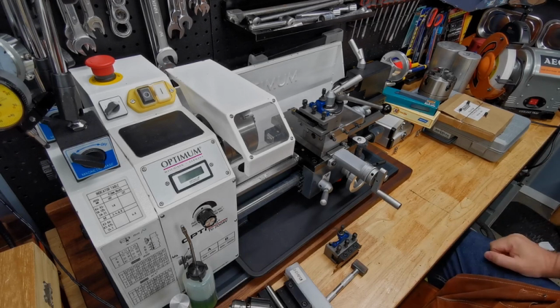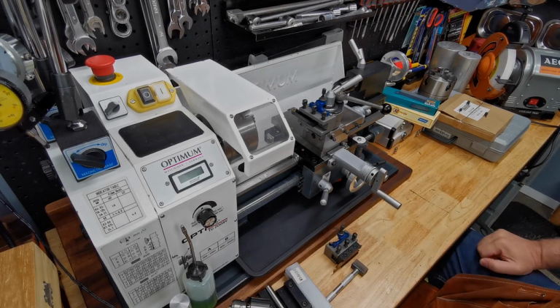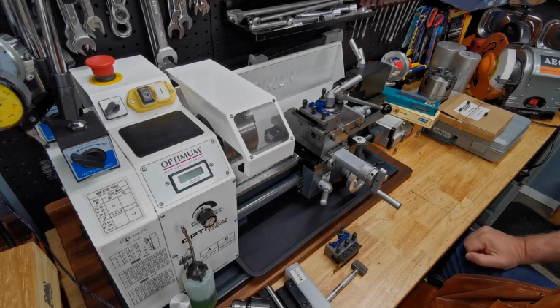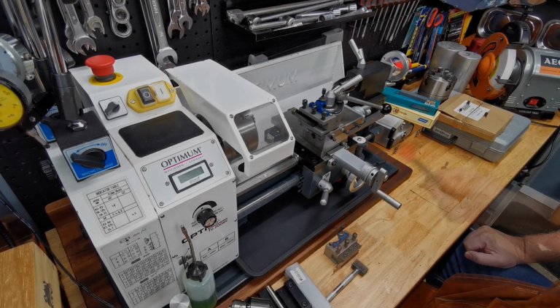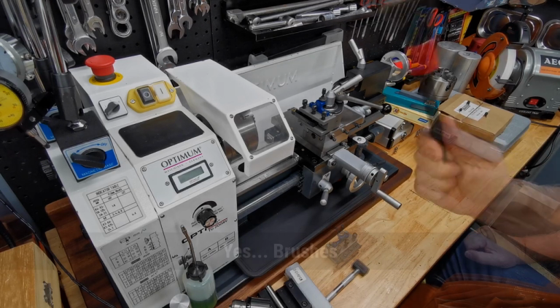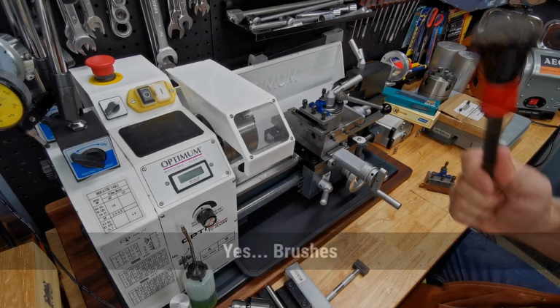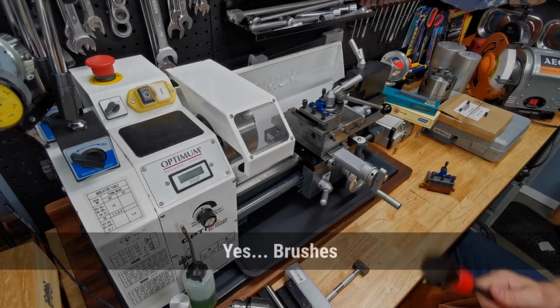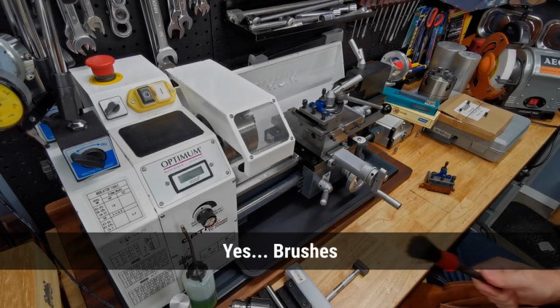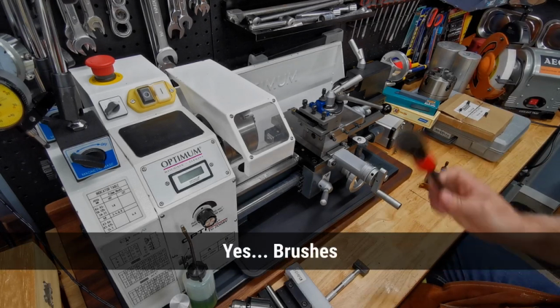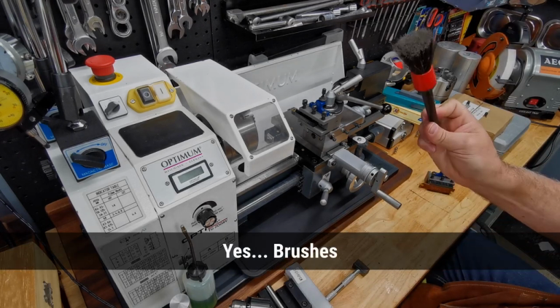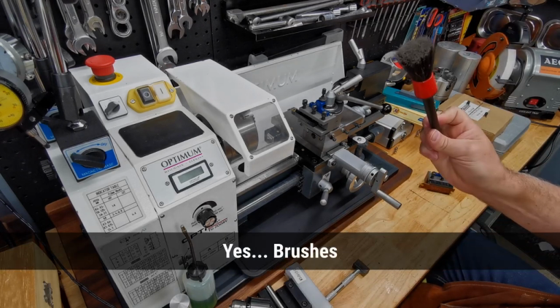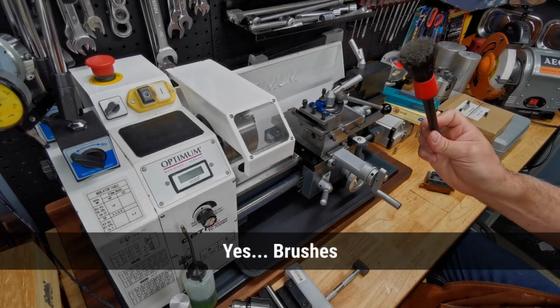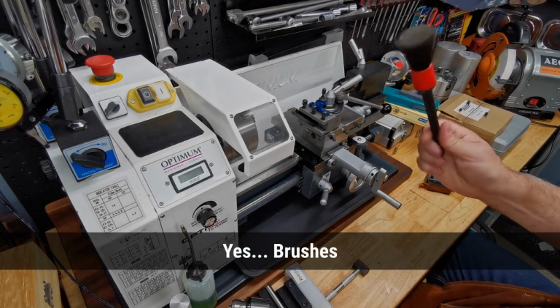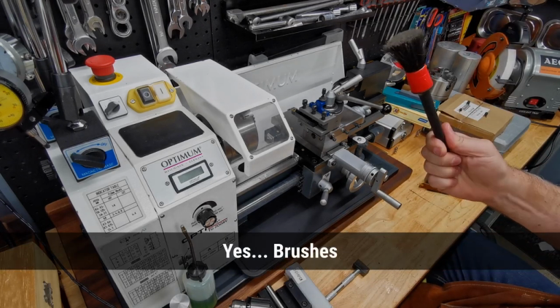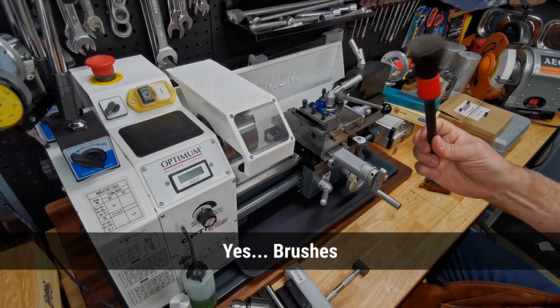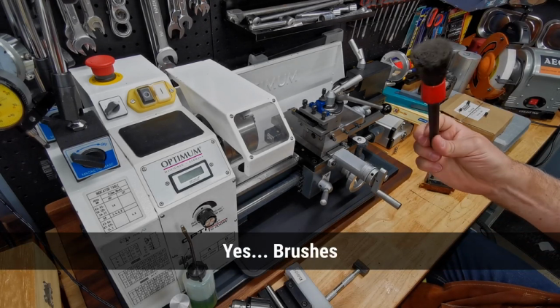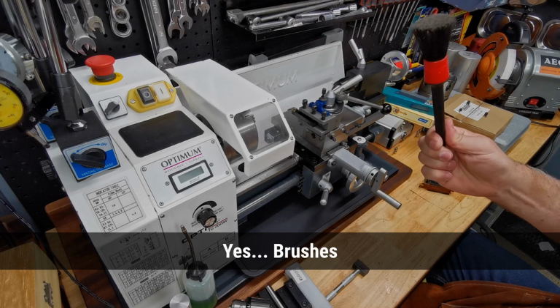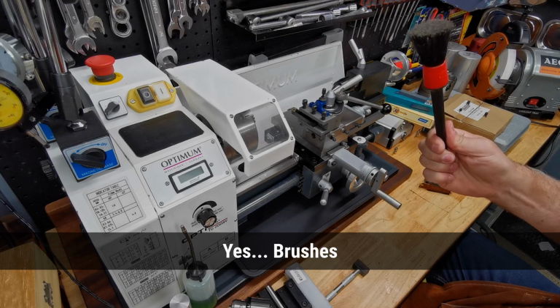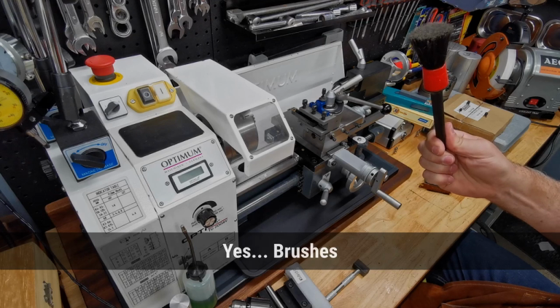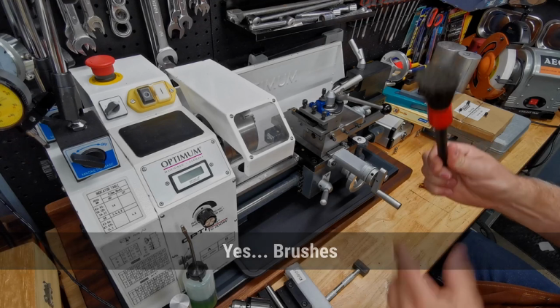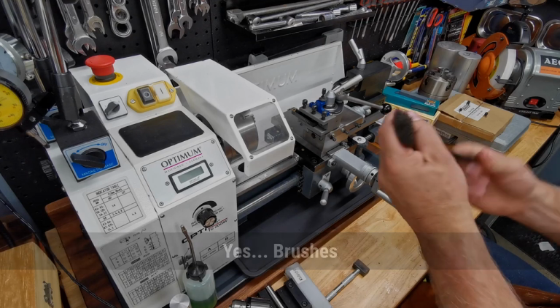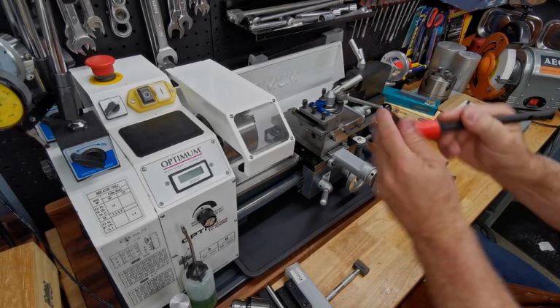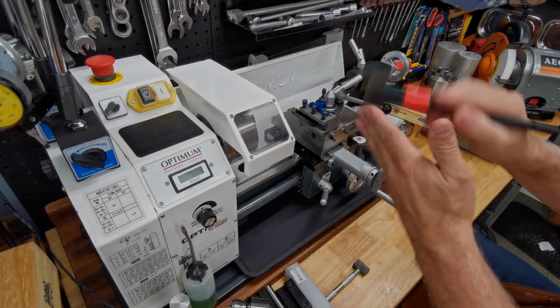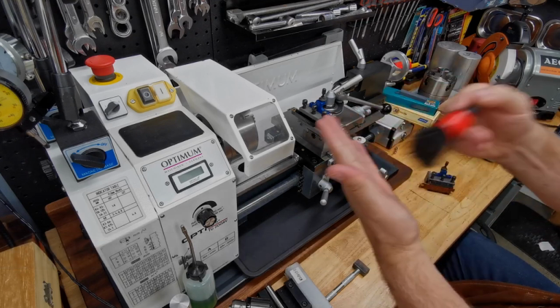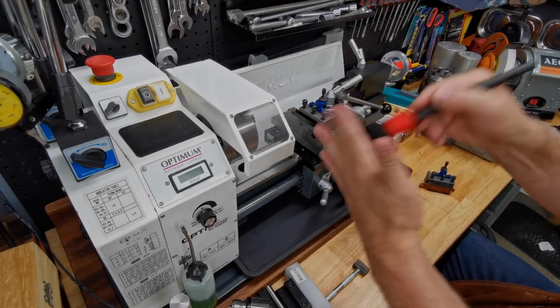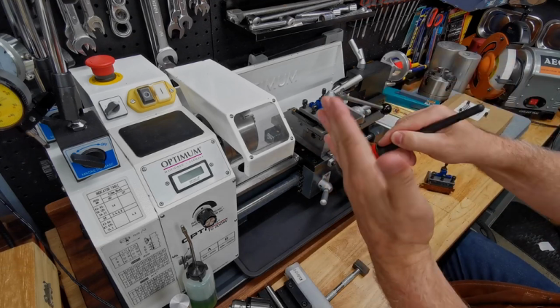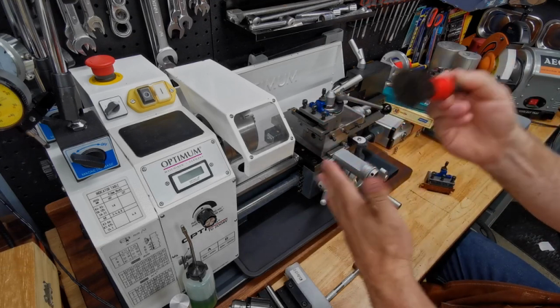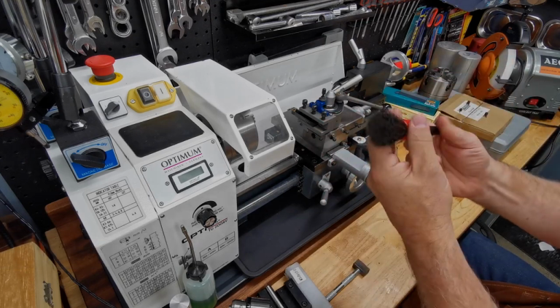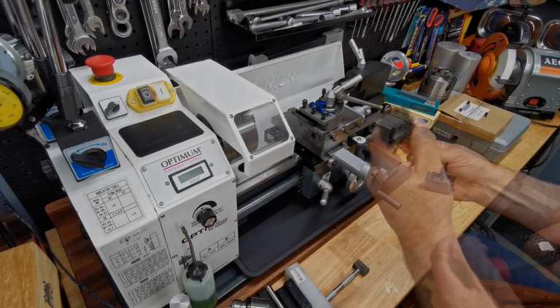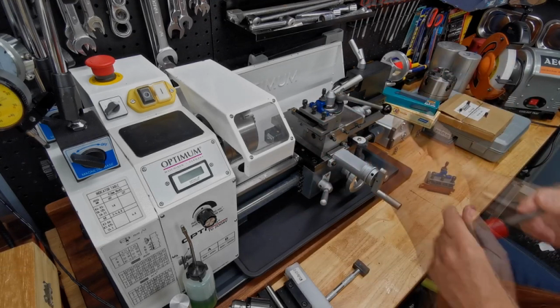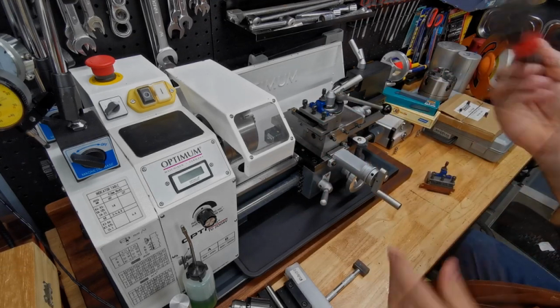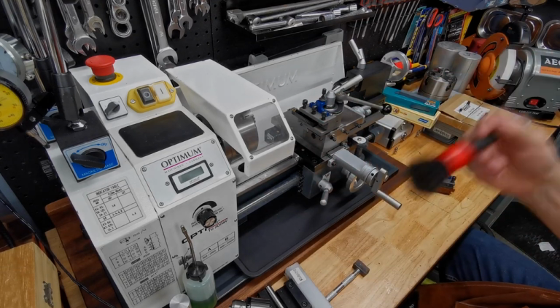Brushes — I mentioned these in my other video. These are detailing brushes from an auto parts store. Just count on getting a few; you use them all the time, so one lives right there at the lathe.